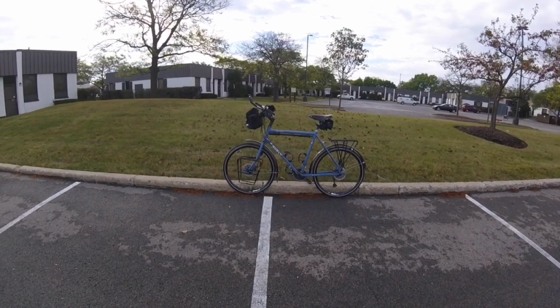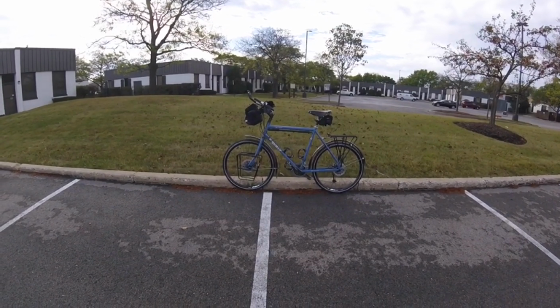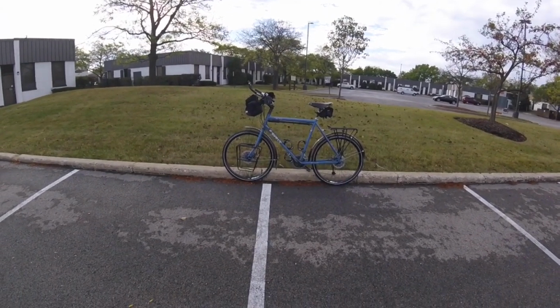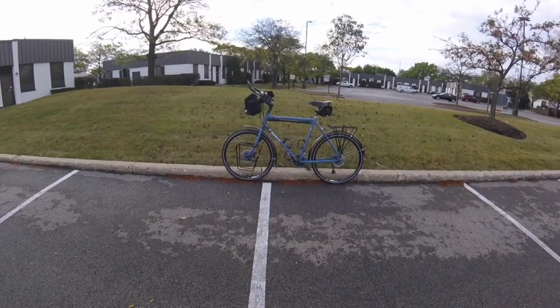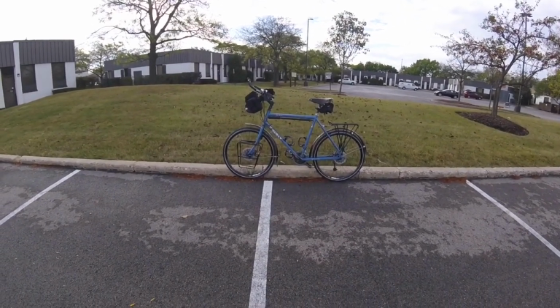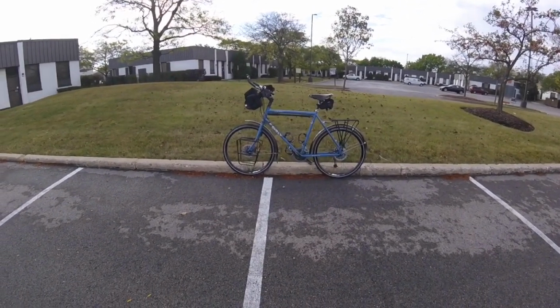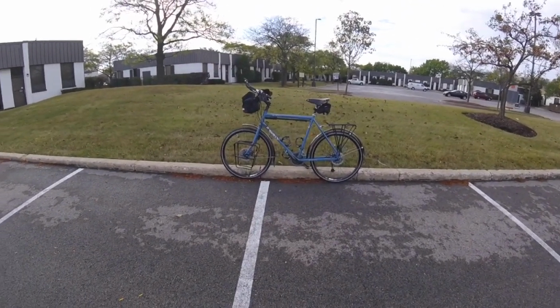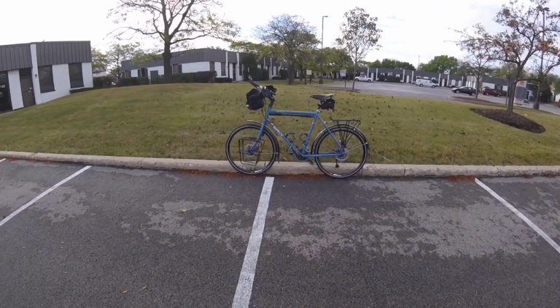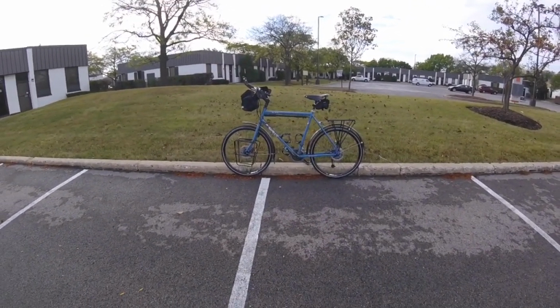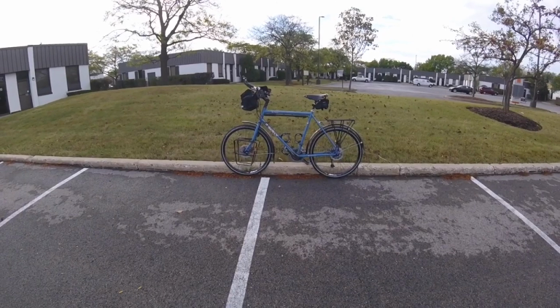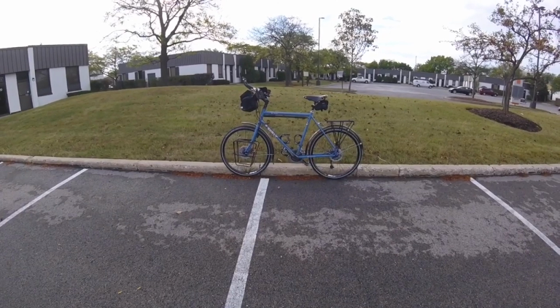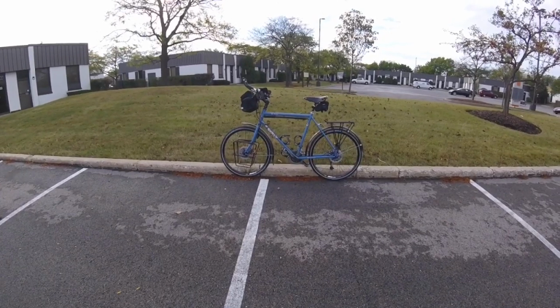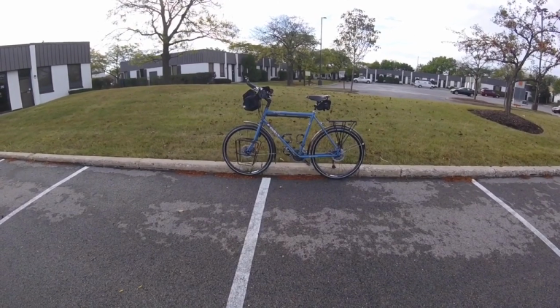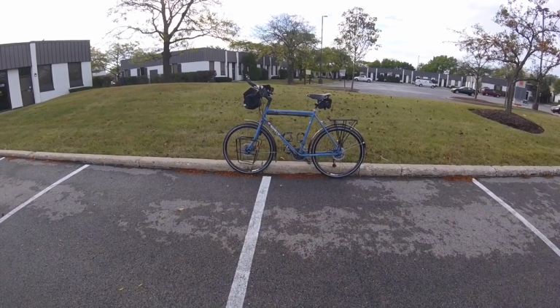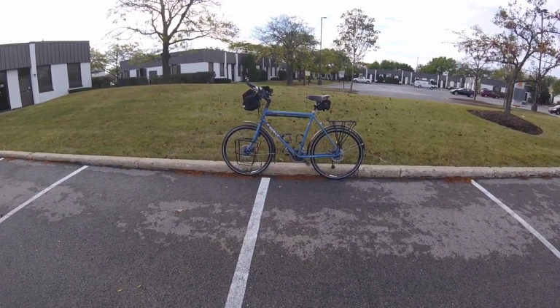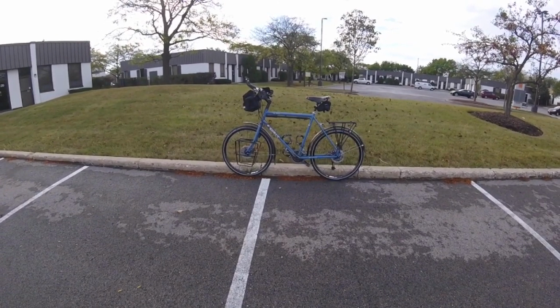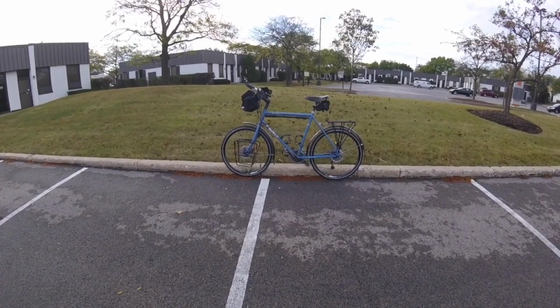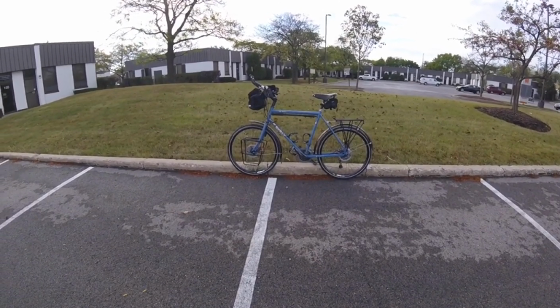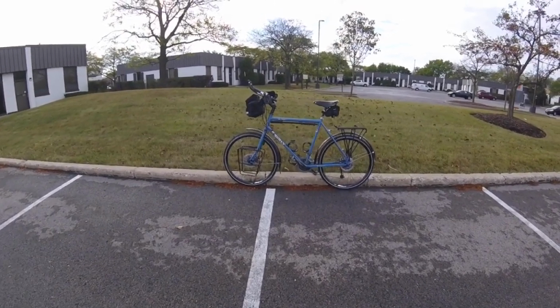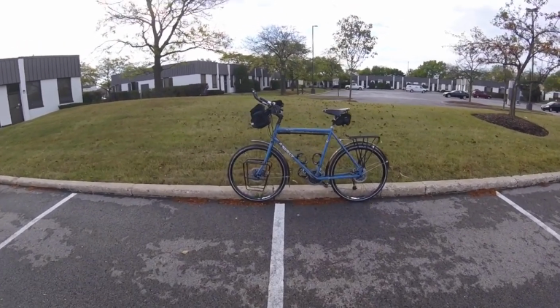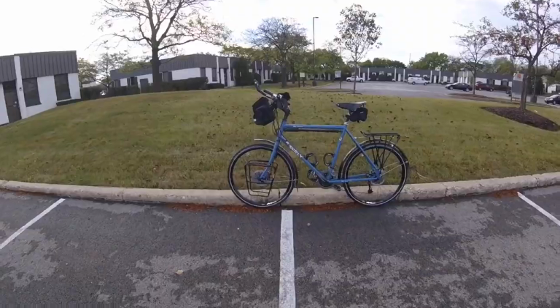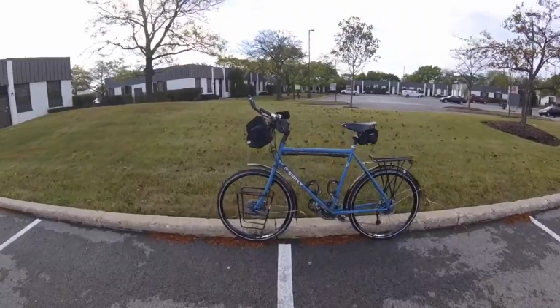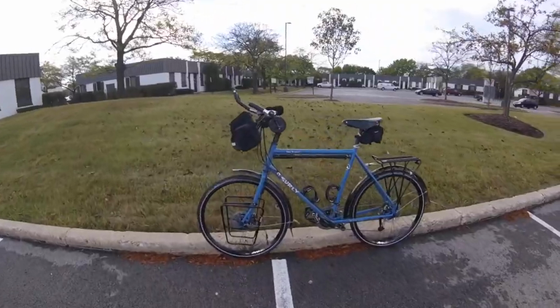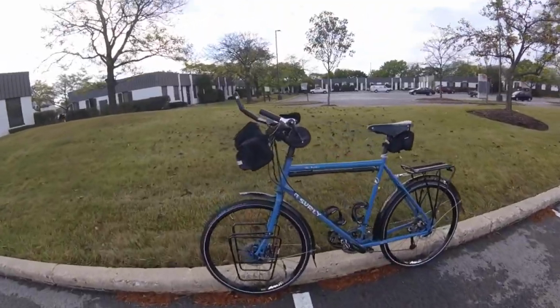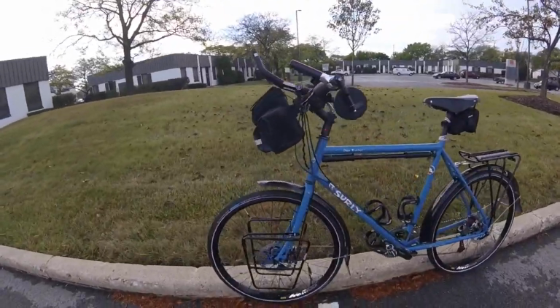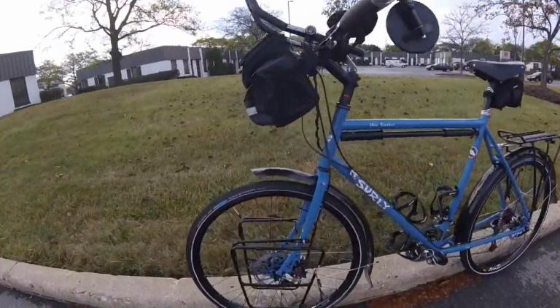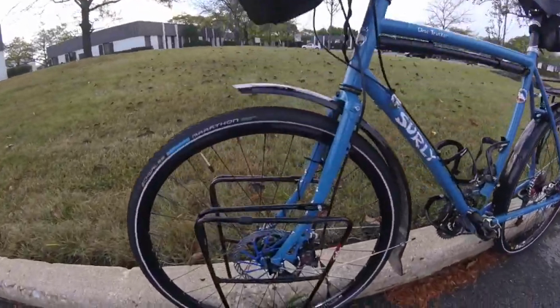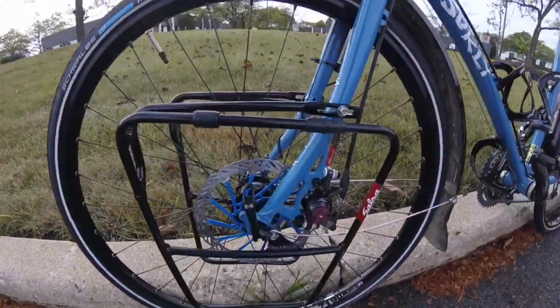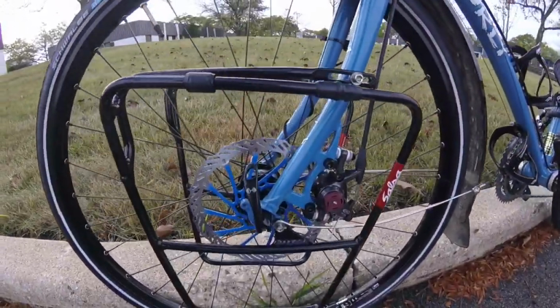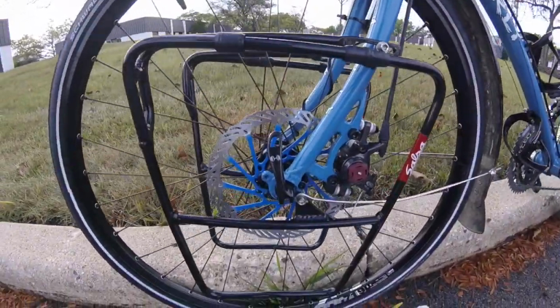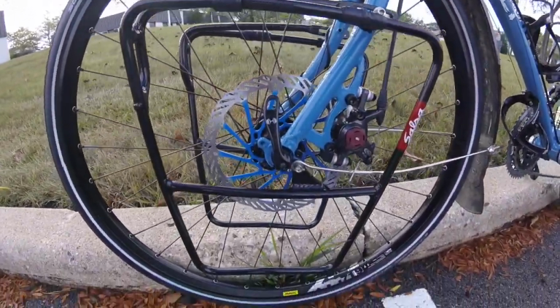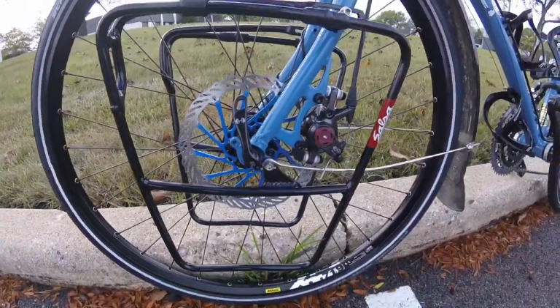Let's start off by explaining why I decided to buy a Surly. Well, it was because of the features of course. This bike has almost everything you could want in a touring bike. Let's start off with the eyelets and brazons — they are everywhere. Even a pump peg for your old school full size frame pump.